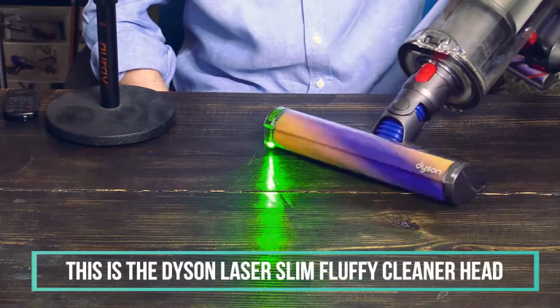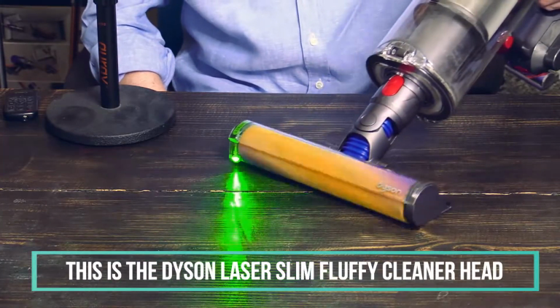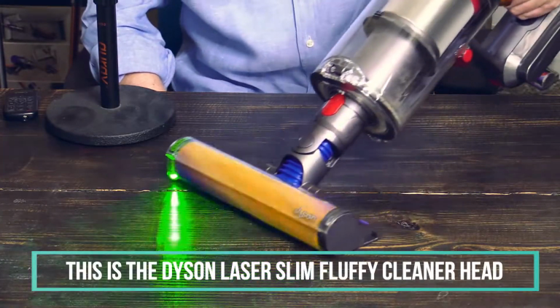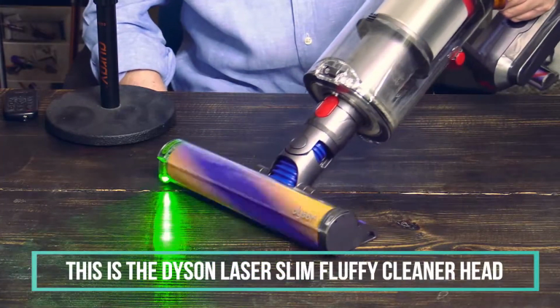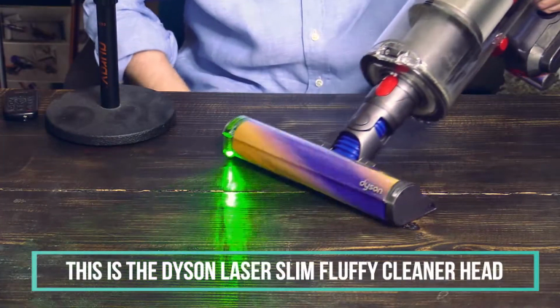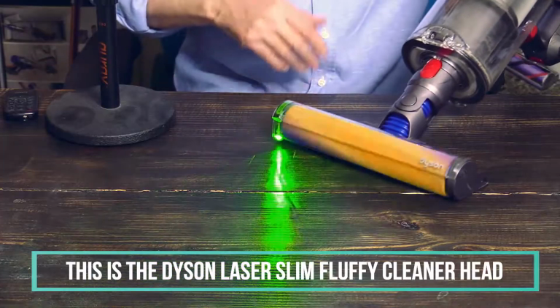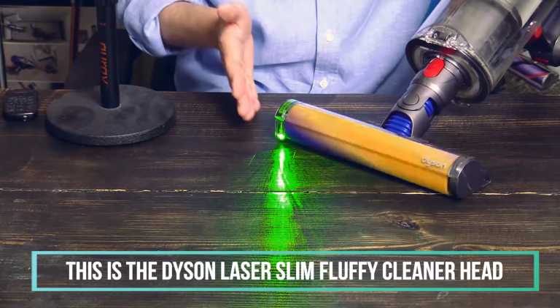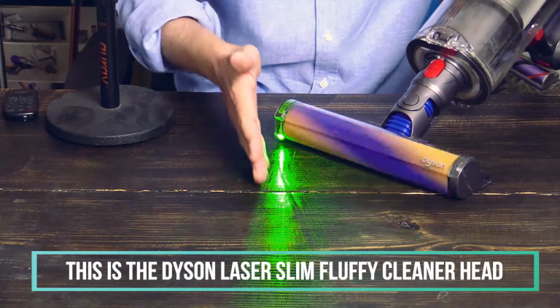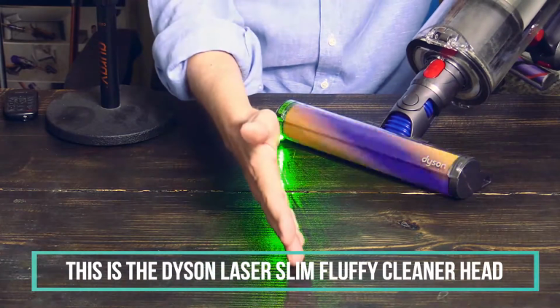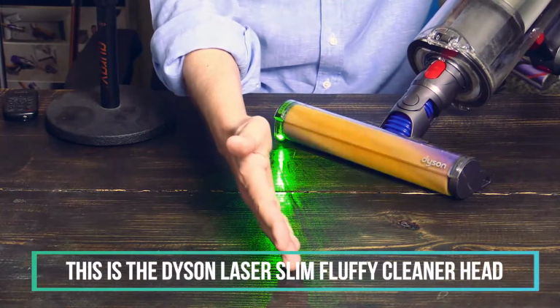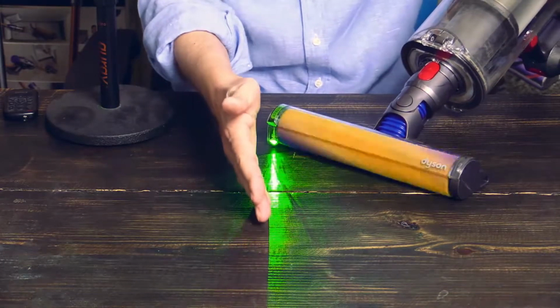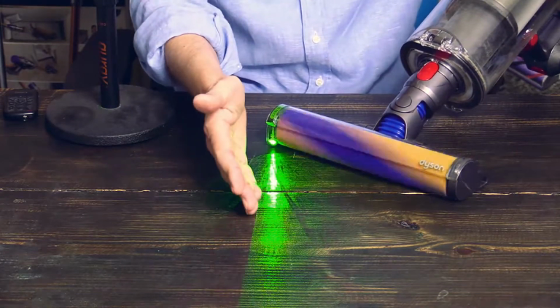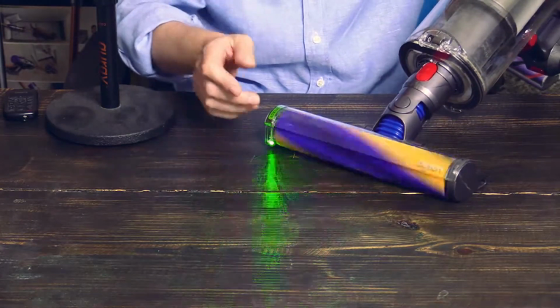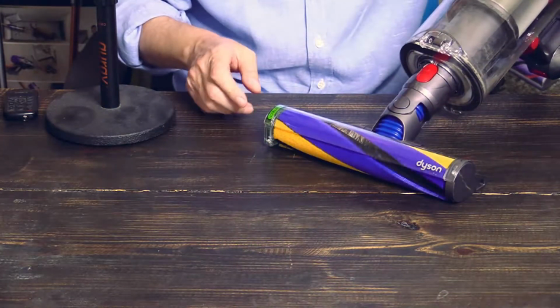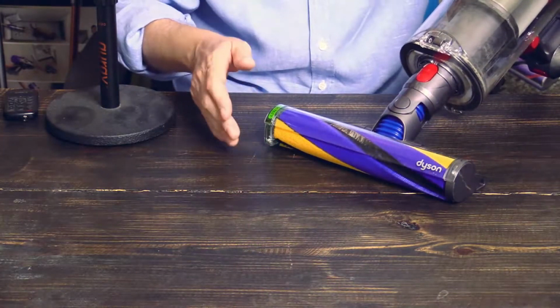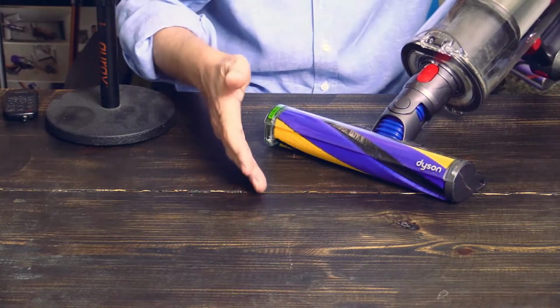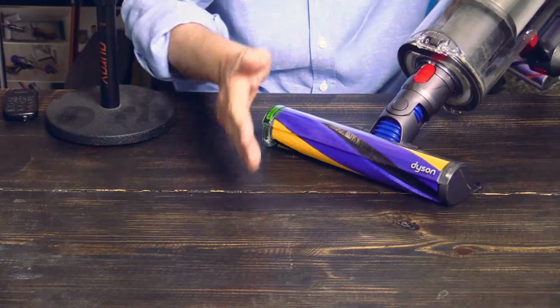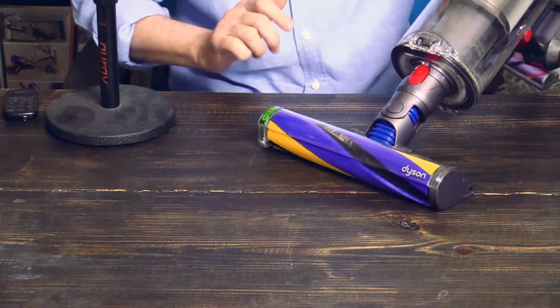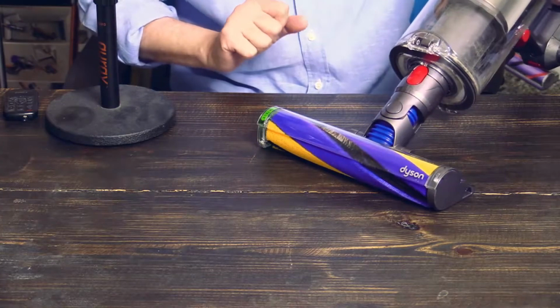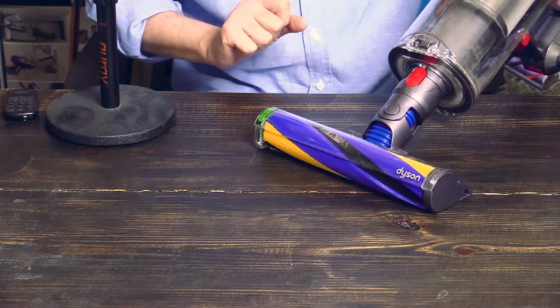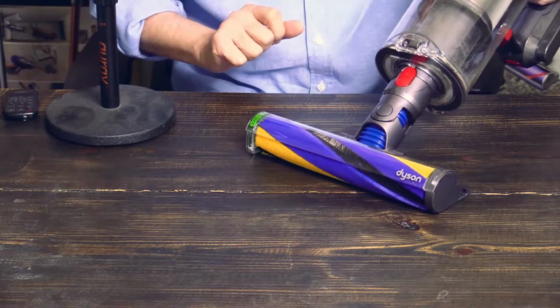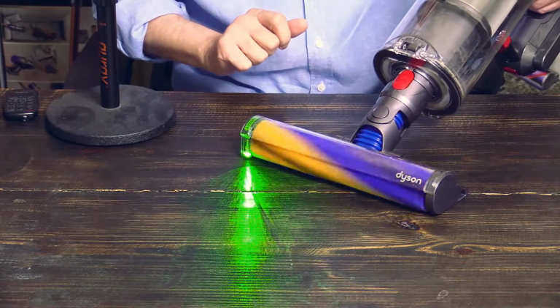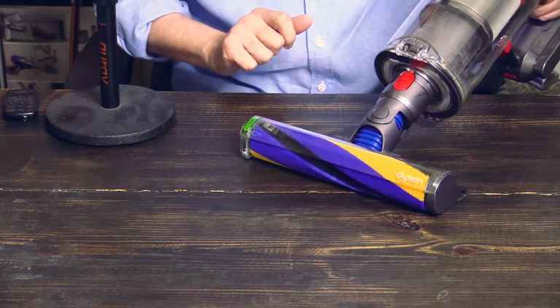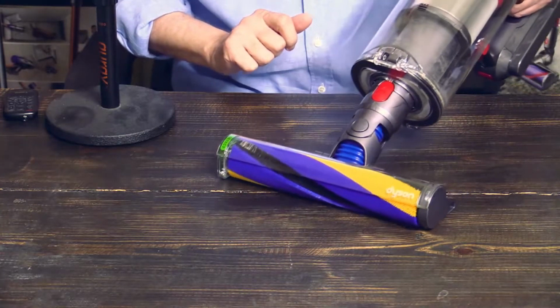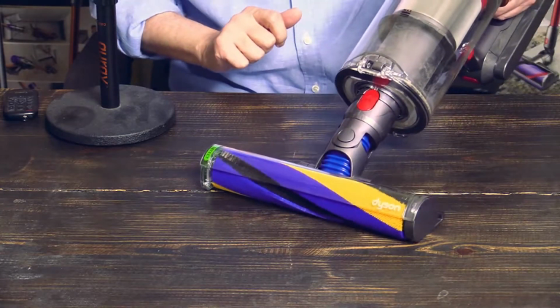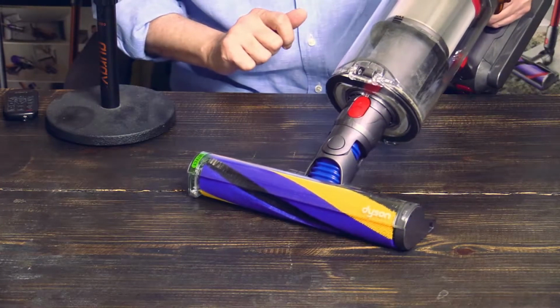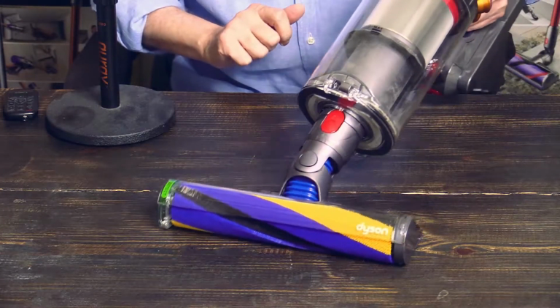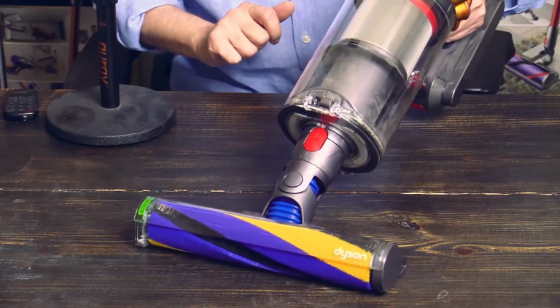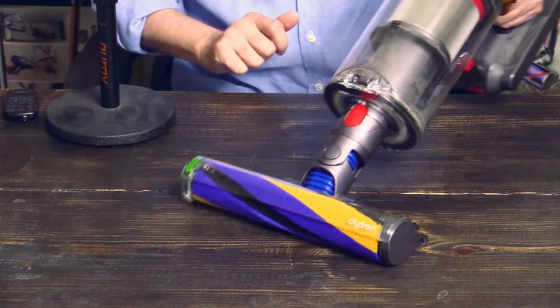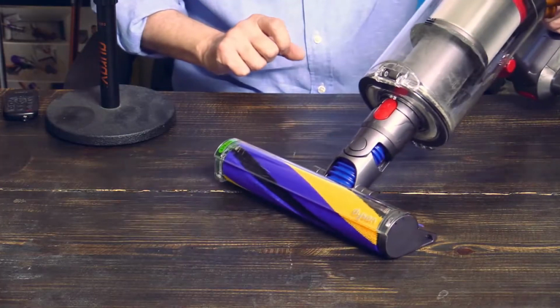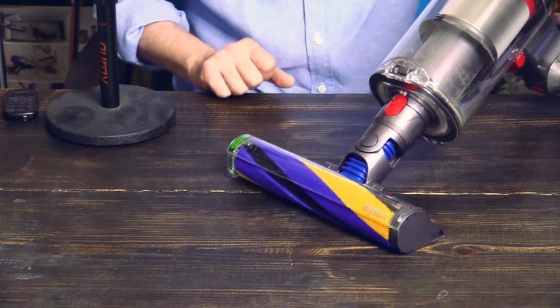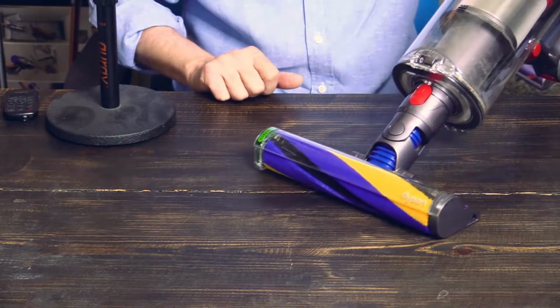Here you can see the Dyson laser in action. It shines at an angle and illuminates dust particles on the hardwood floor which you cannot see with your naked eyes.